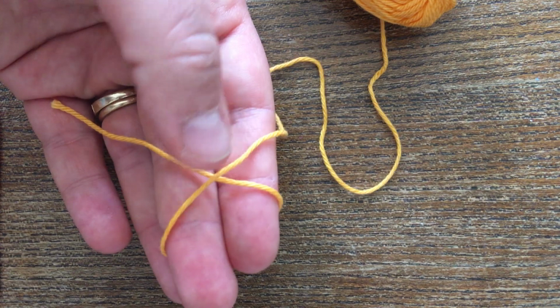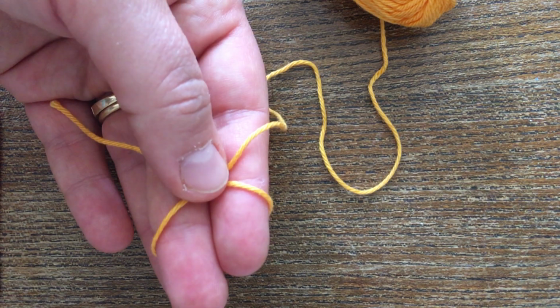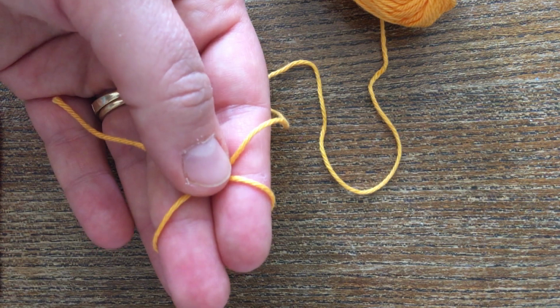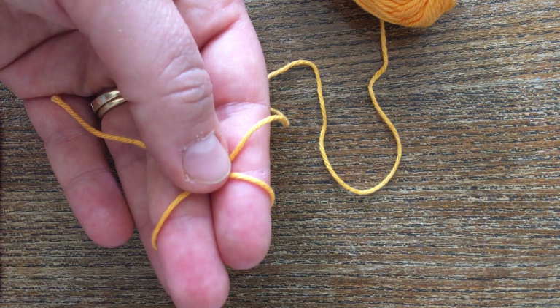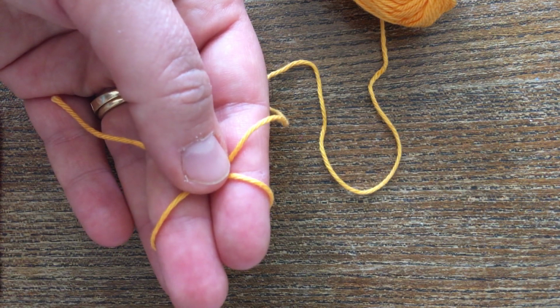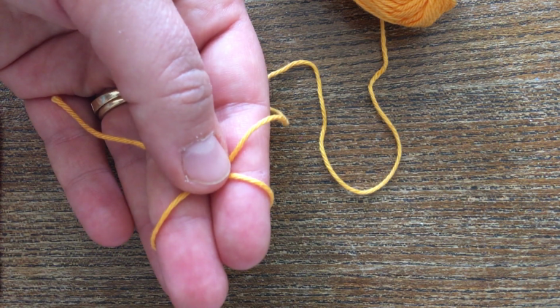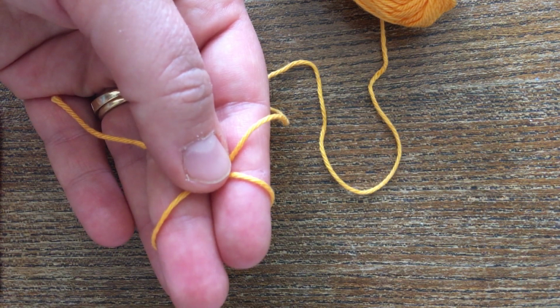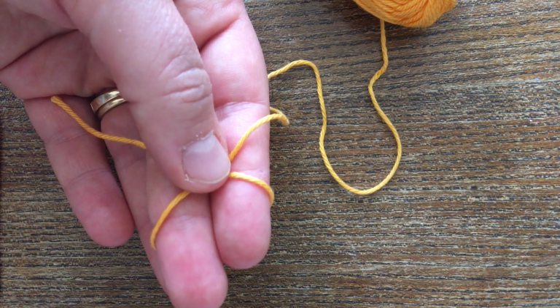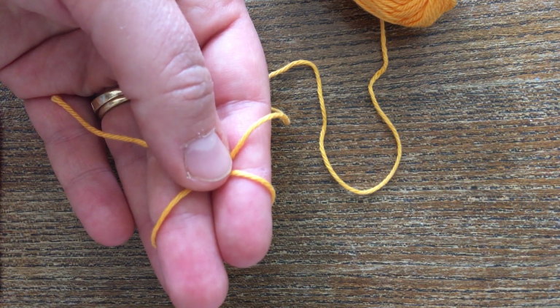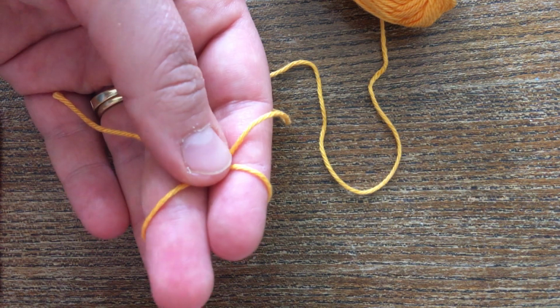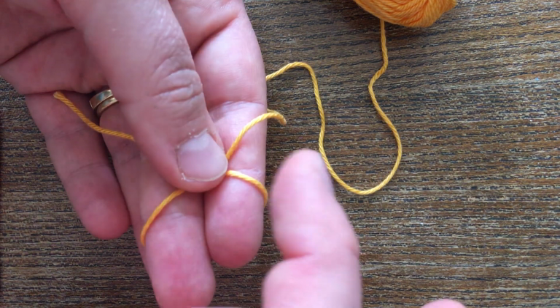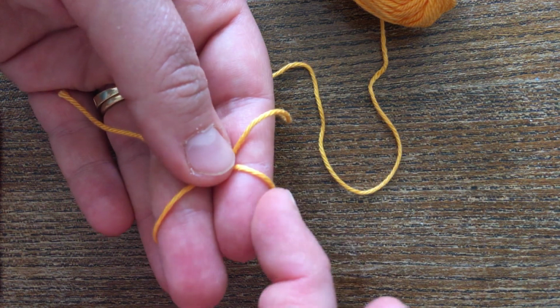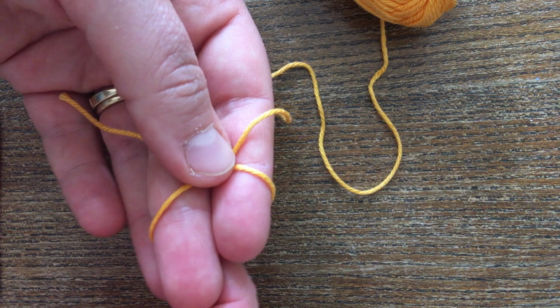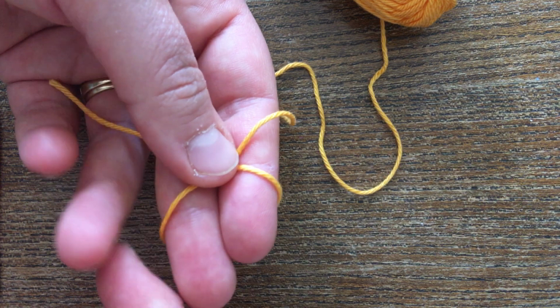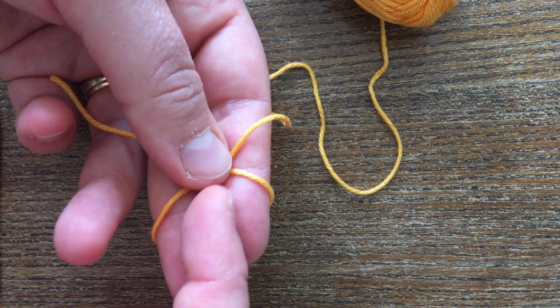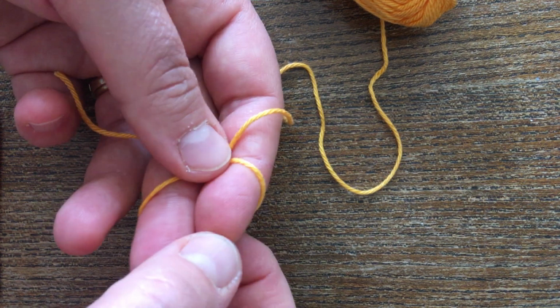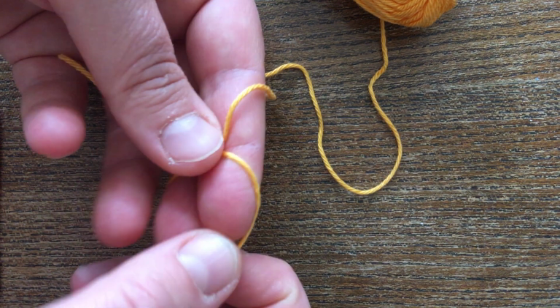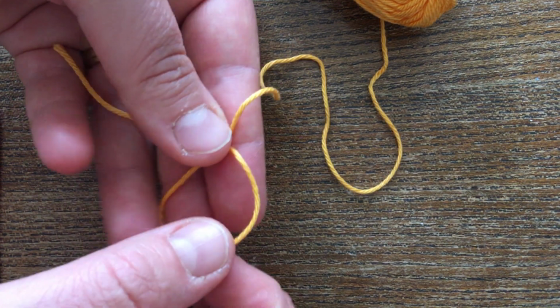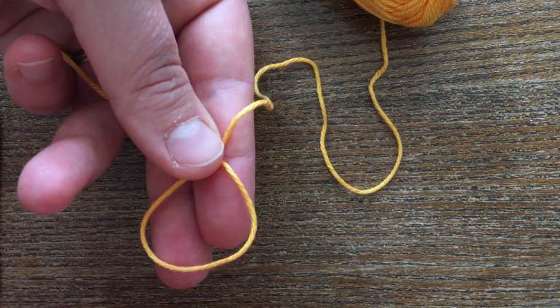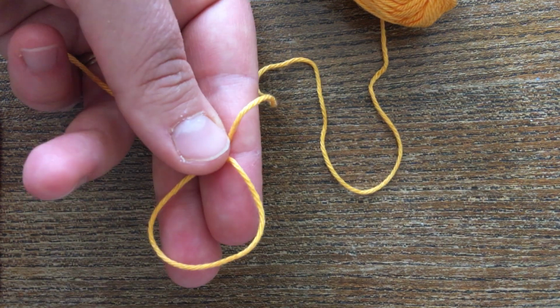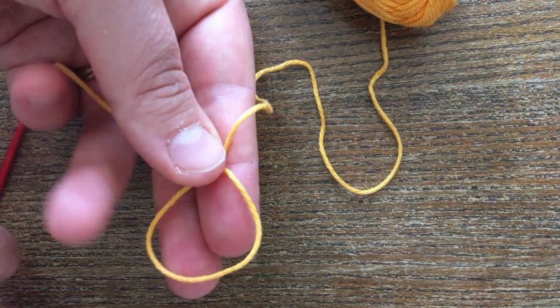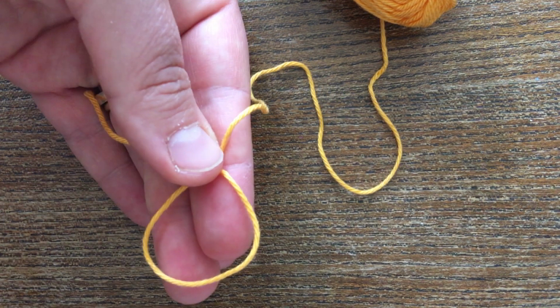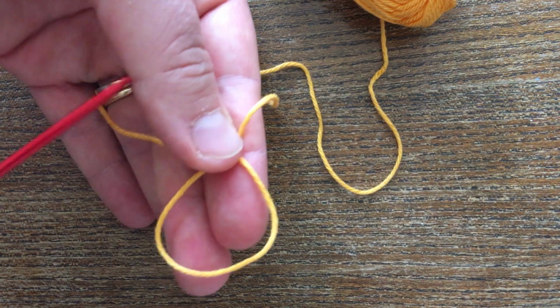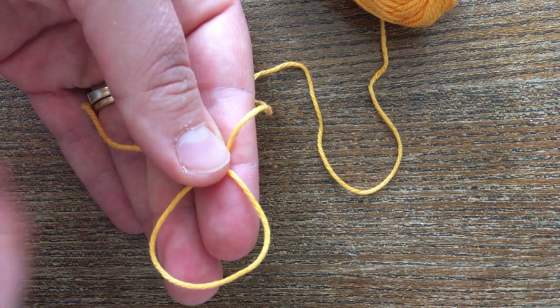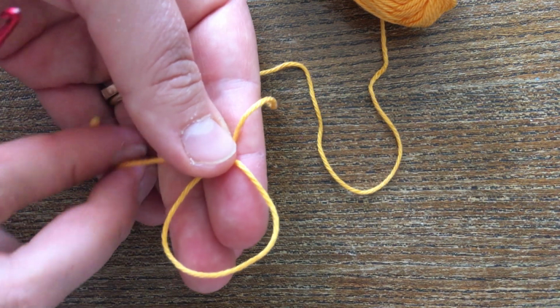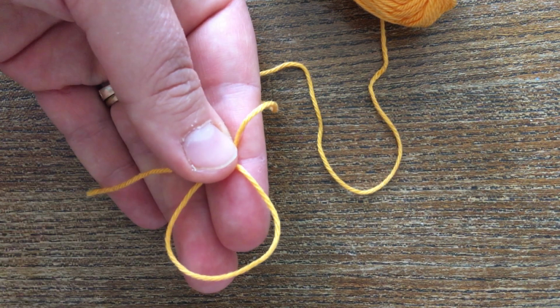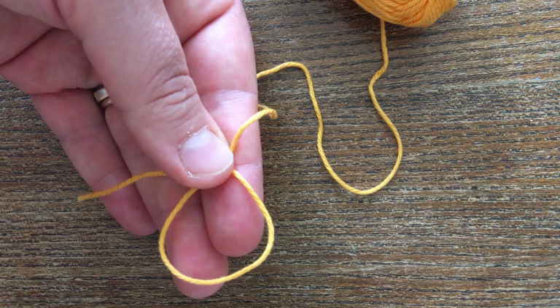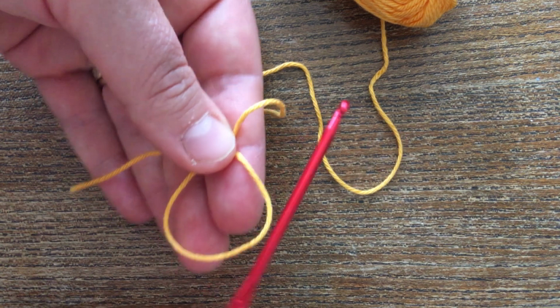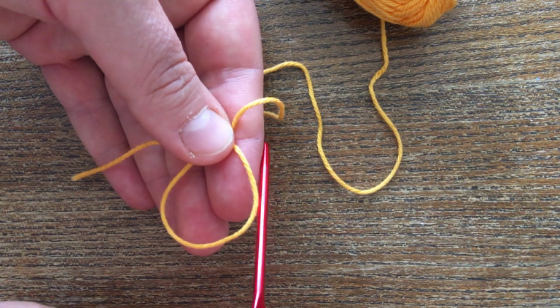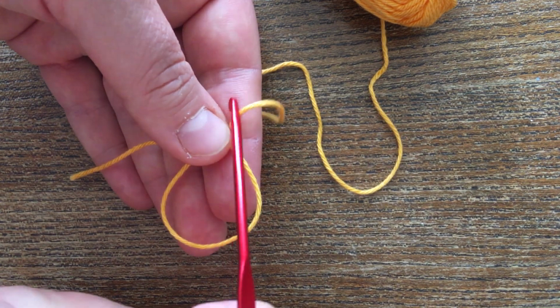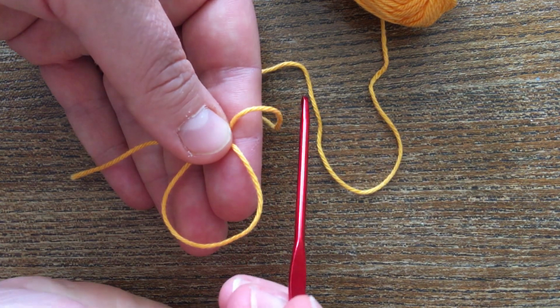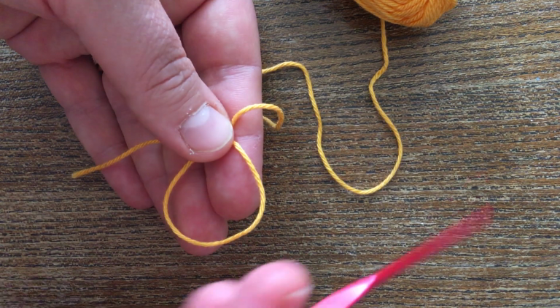Put your thumb on the X where it's crossed over. You've got this loop around your fingers here — just pull that to the front of your fingers. So now you've got a ring with a tail down here and the ball end here.